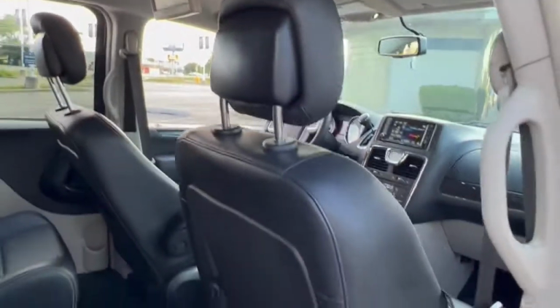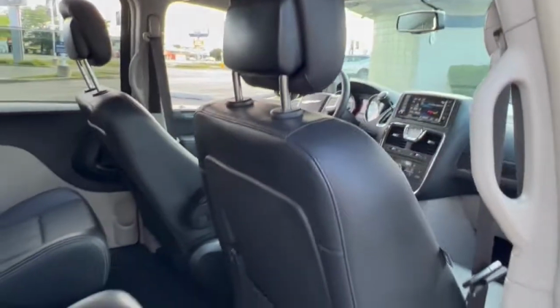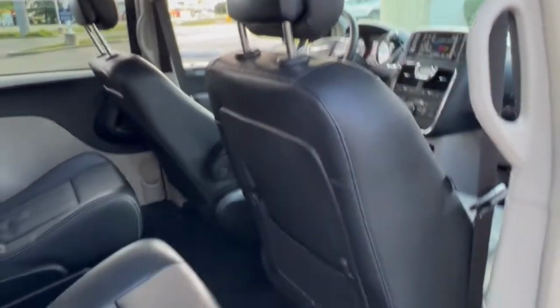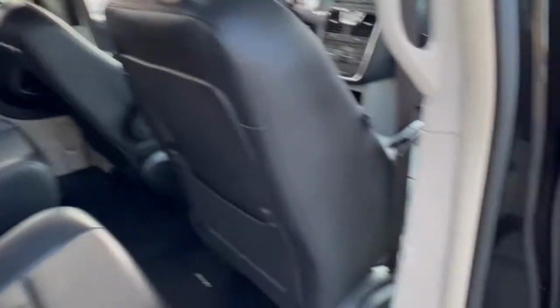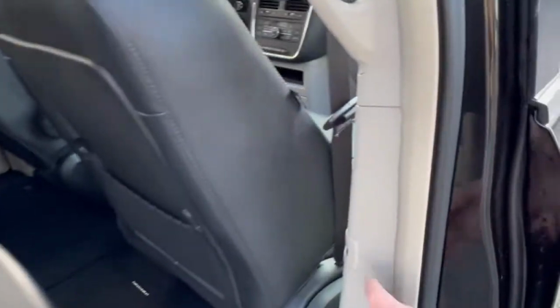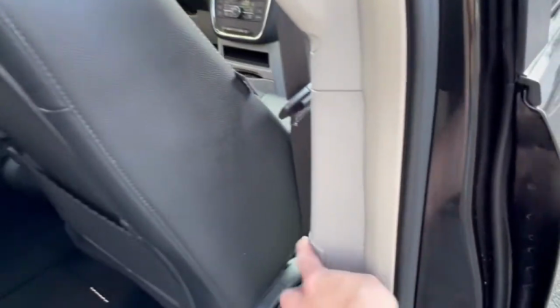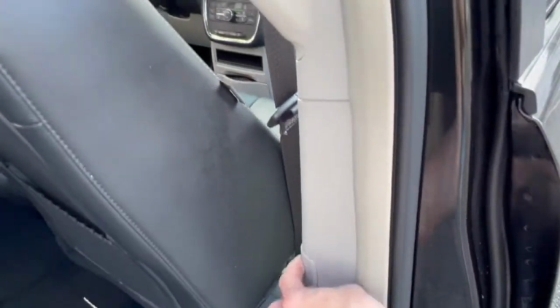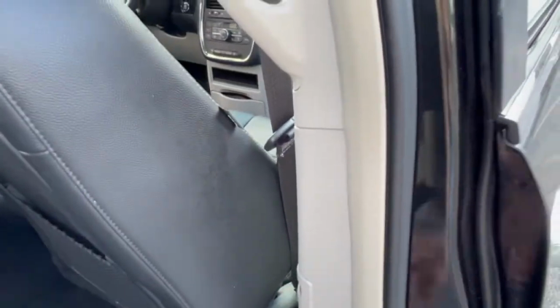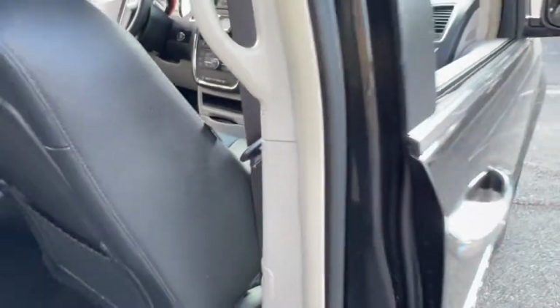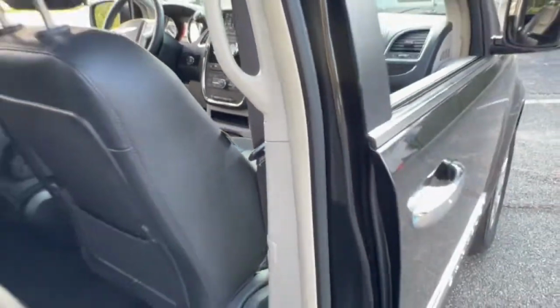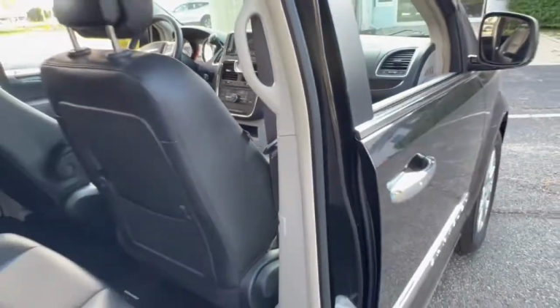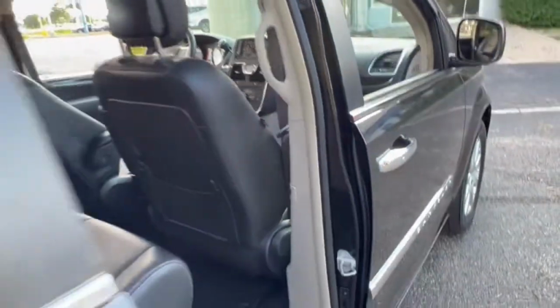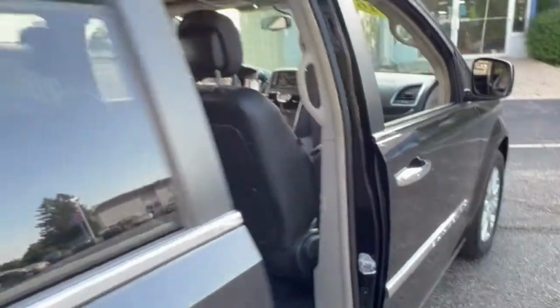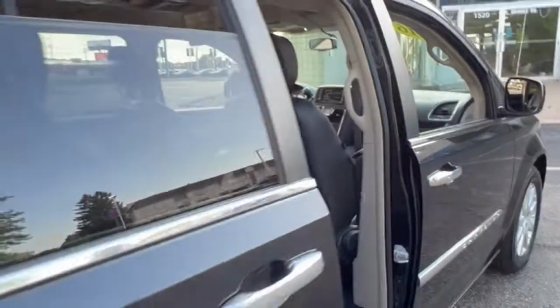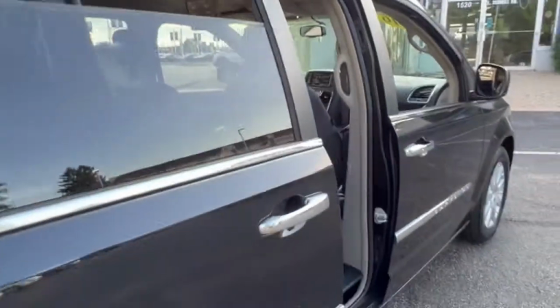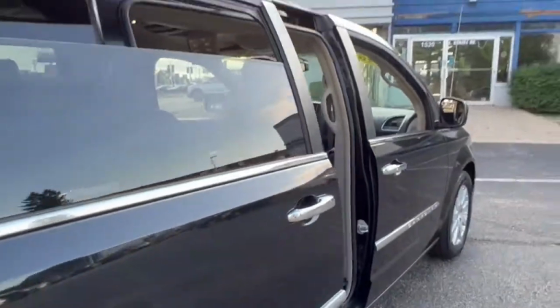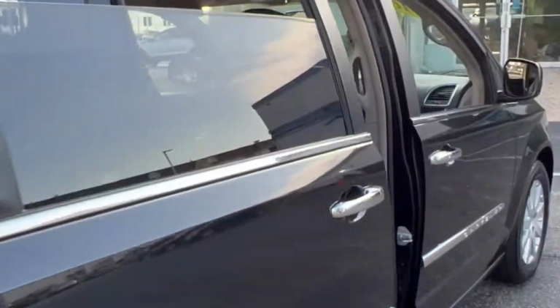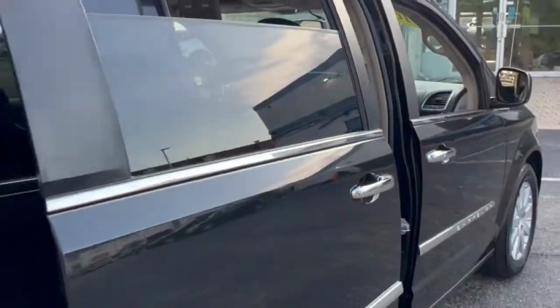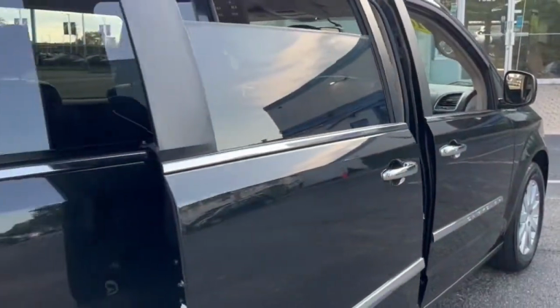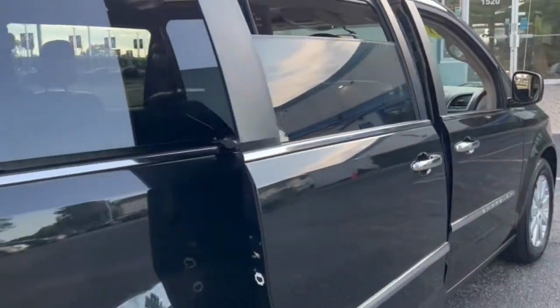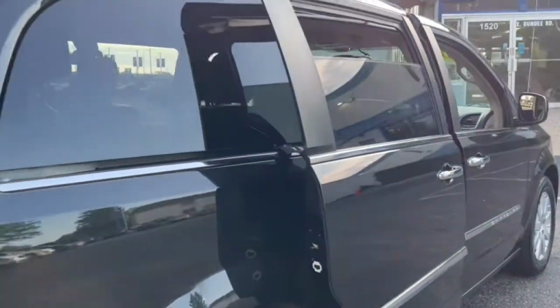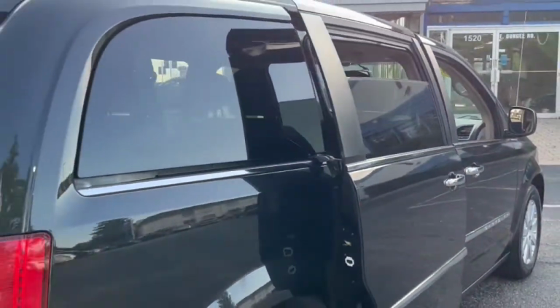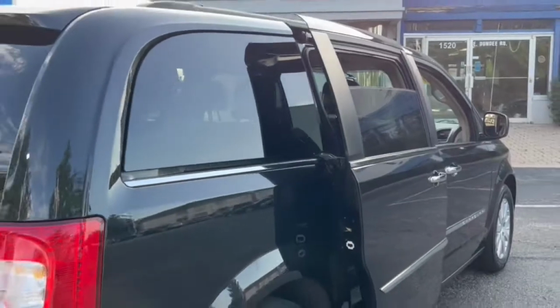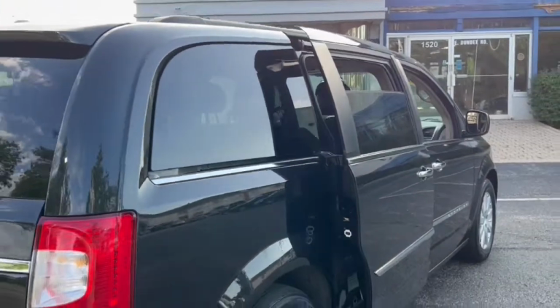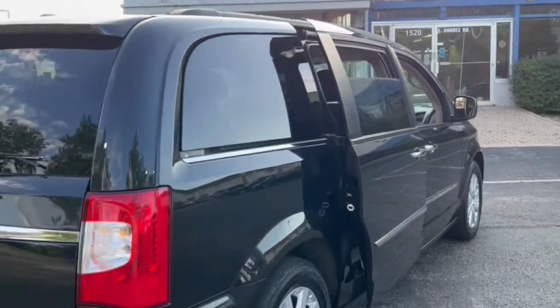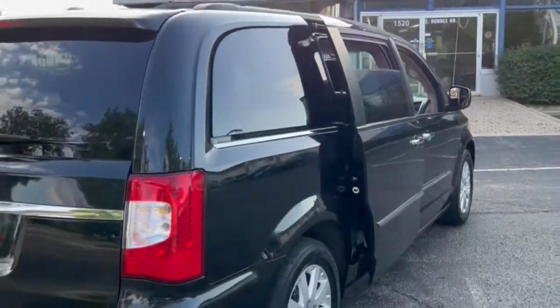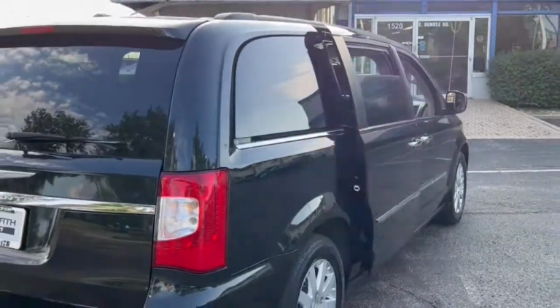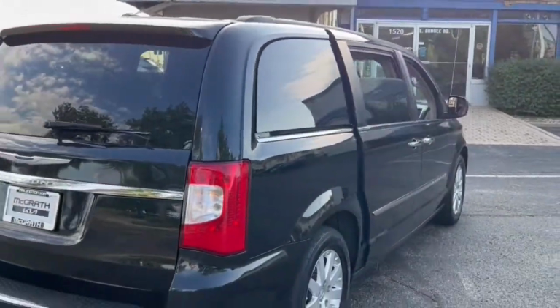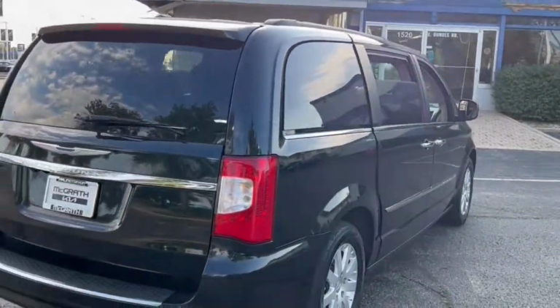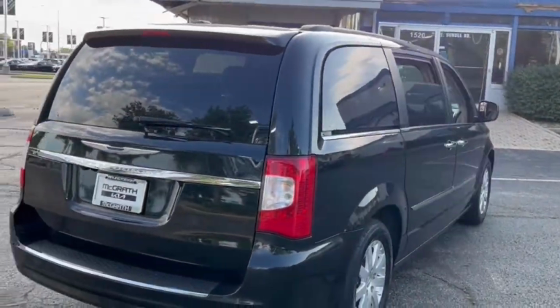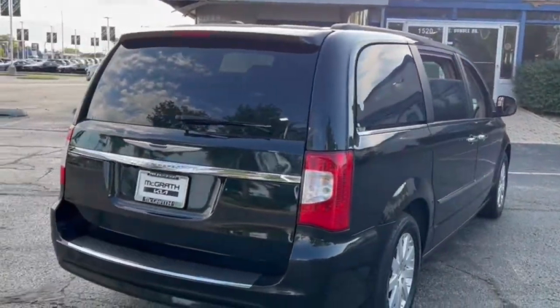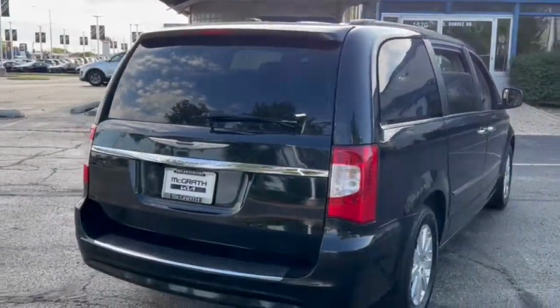Relax and enjoy life's journey in this comfortable Town & Country. Come in for a fun and easy test drive. Our team will make it the best part of your day.